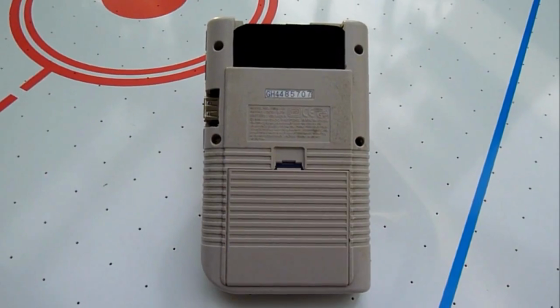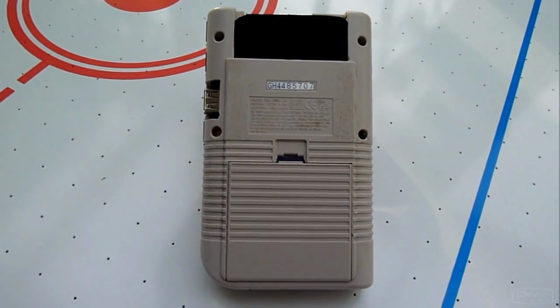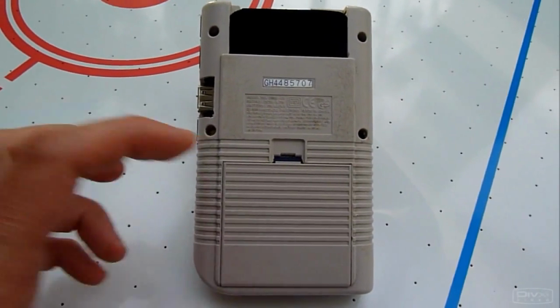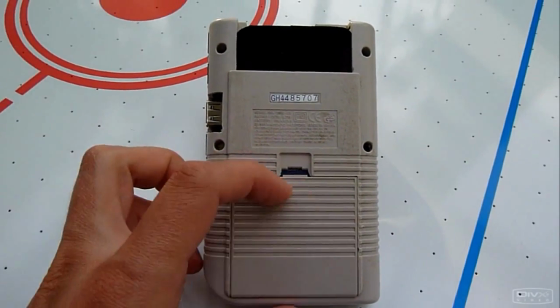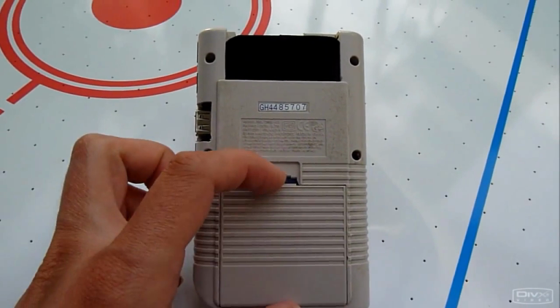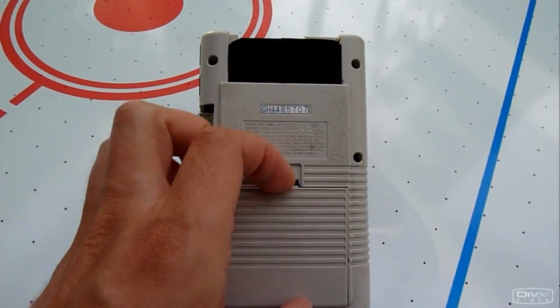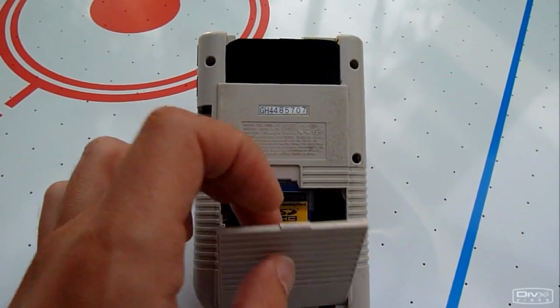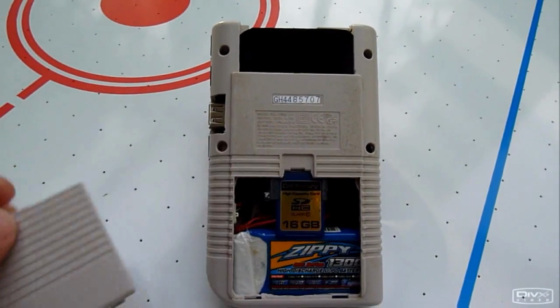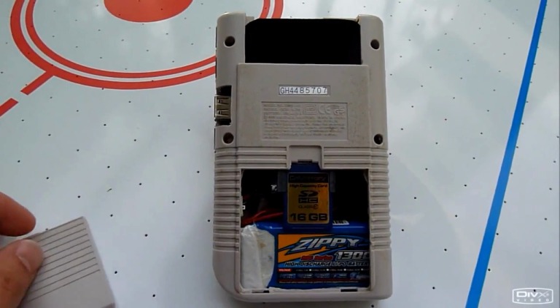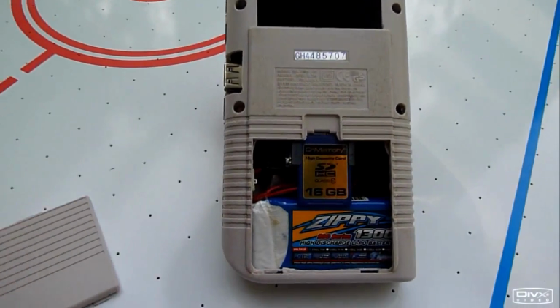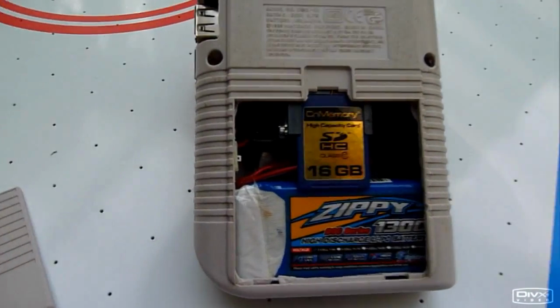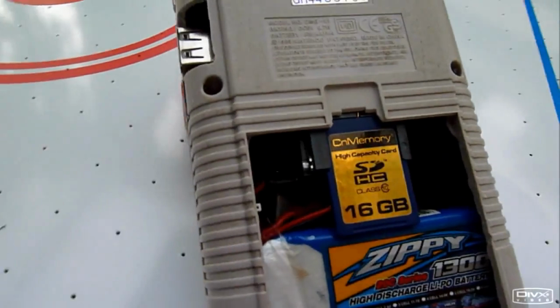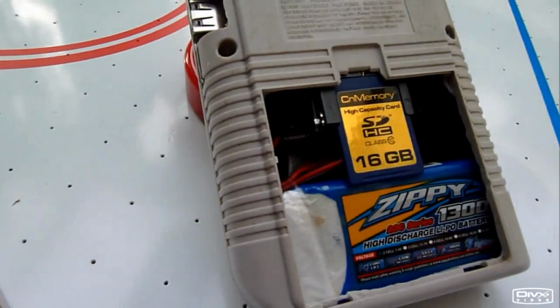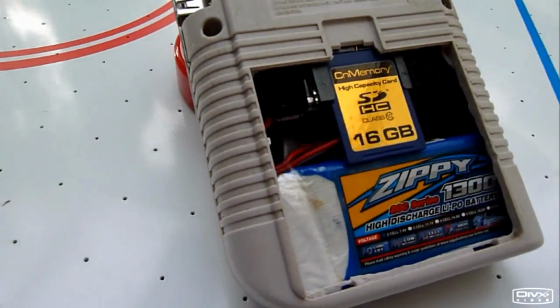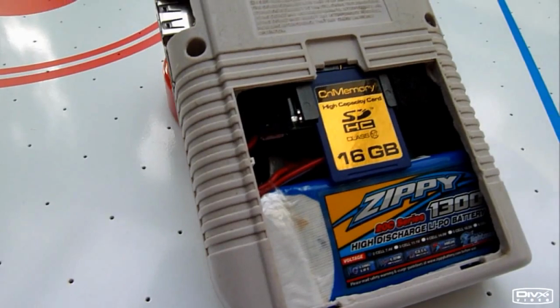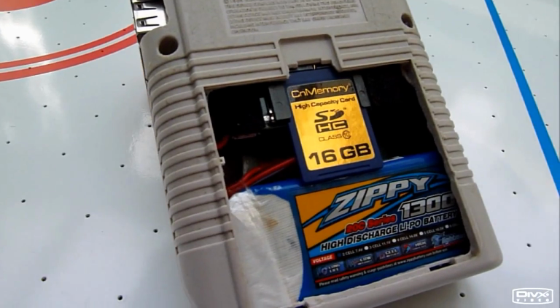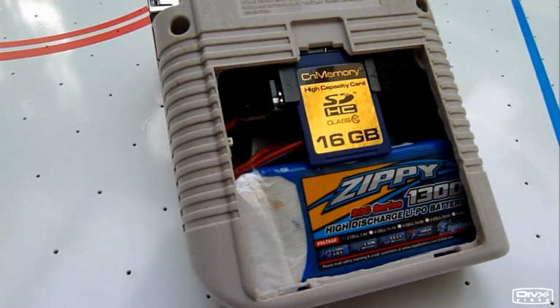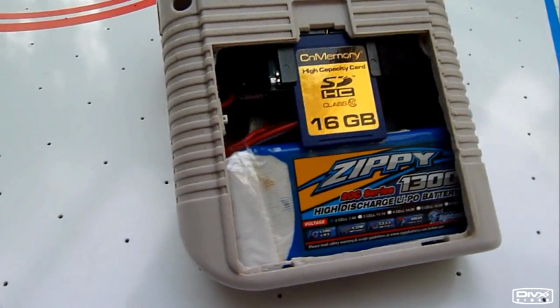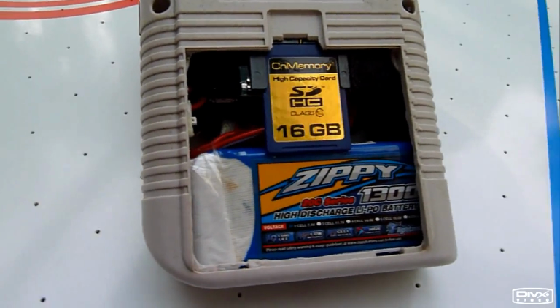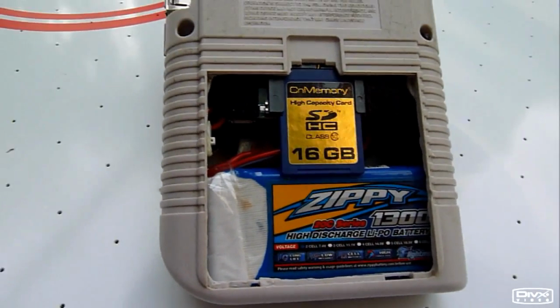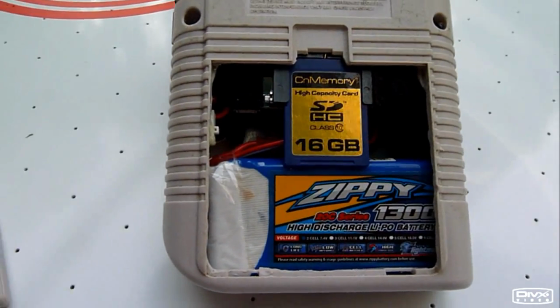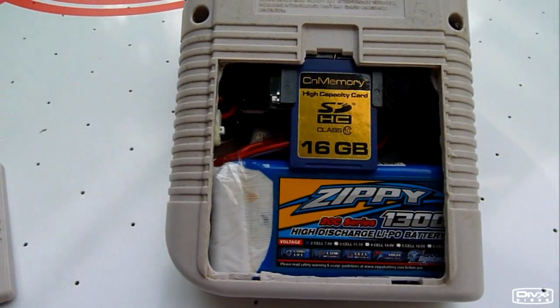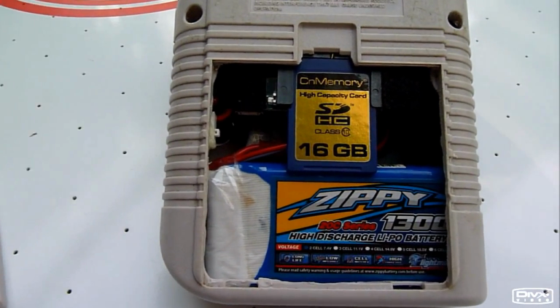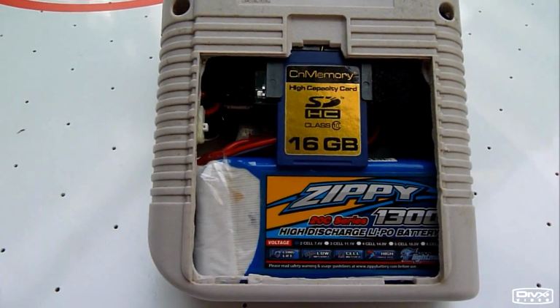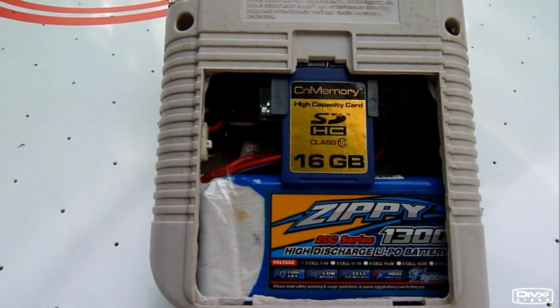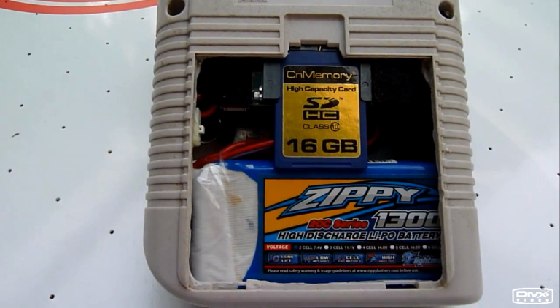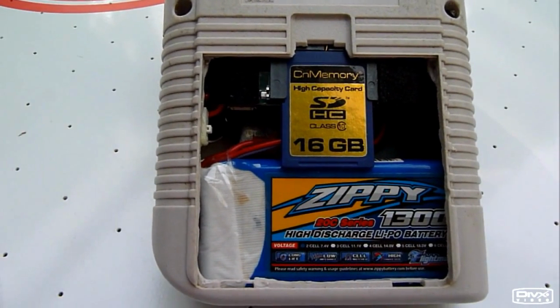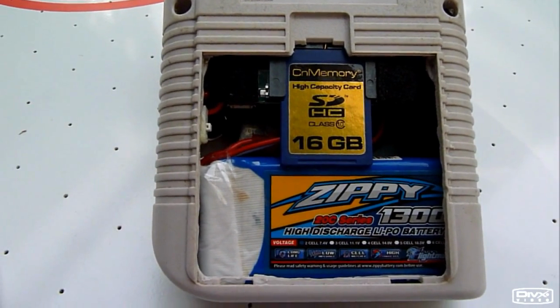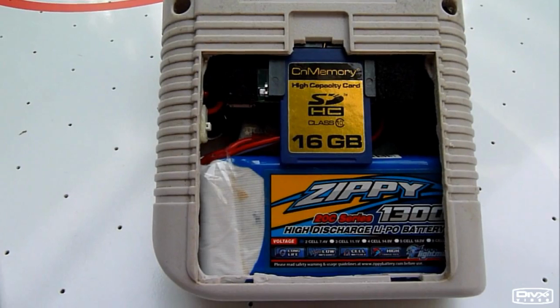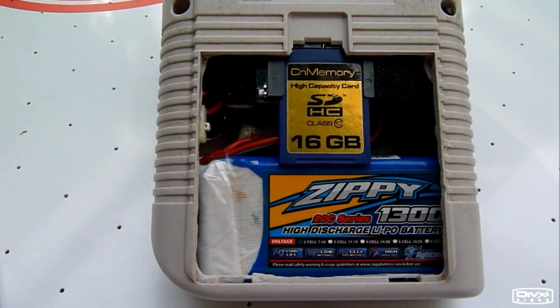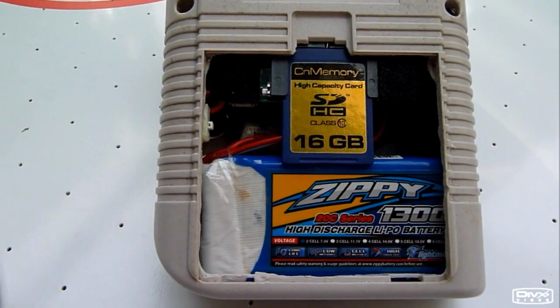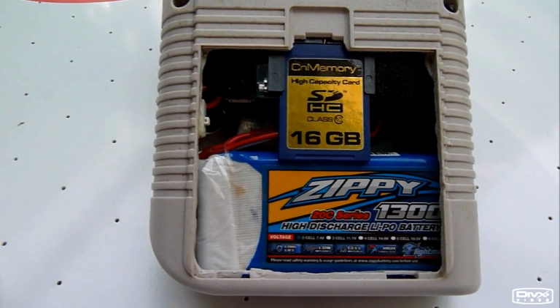On the inside: Raspberry Pi, SD card, LiPo battery pack, 2S.